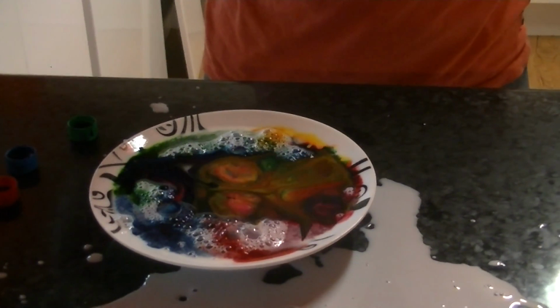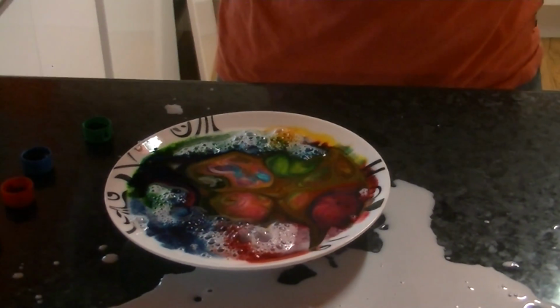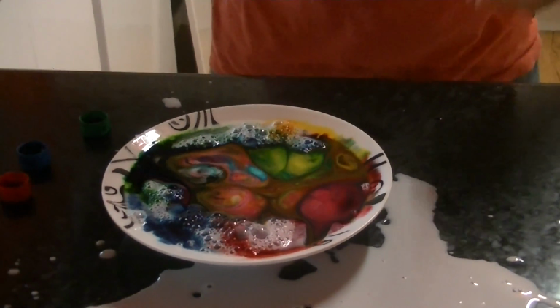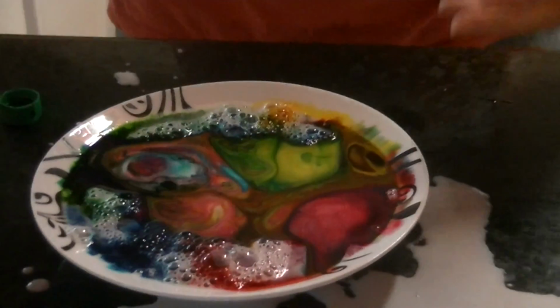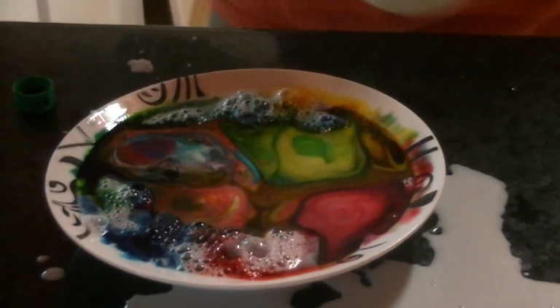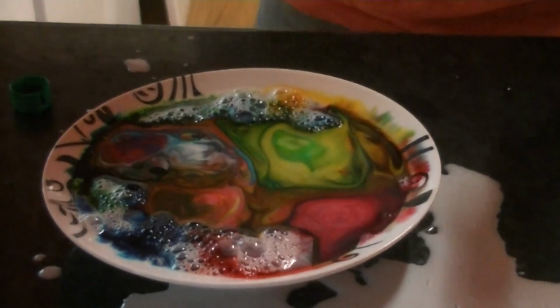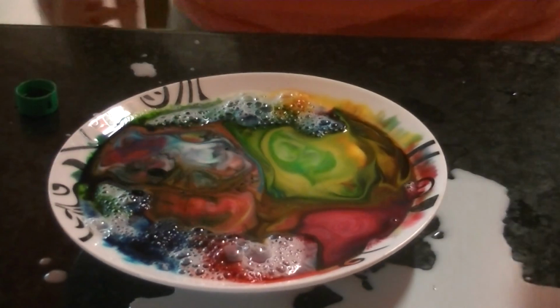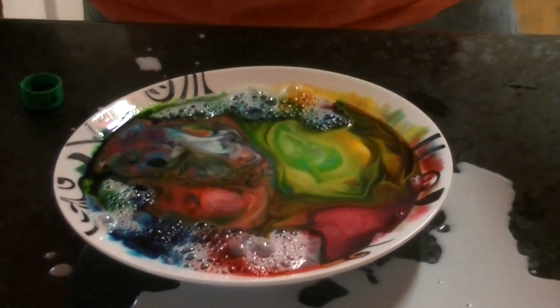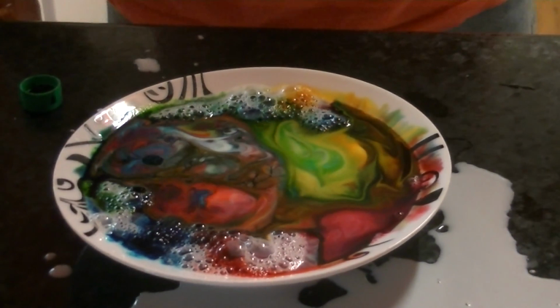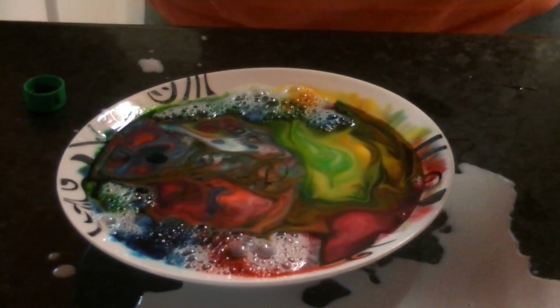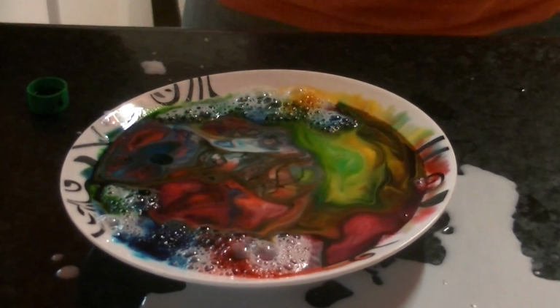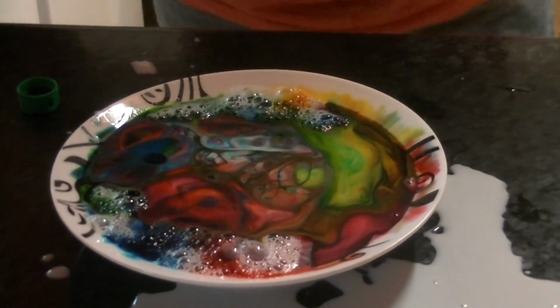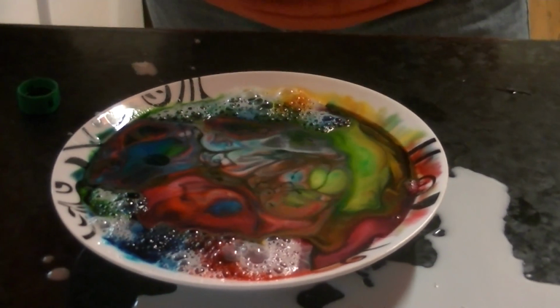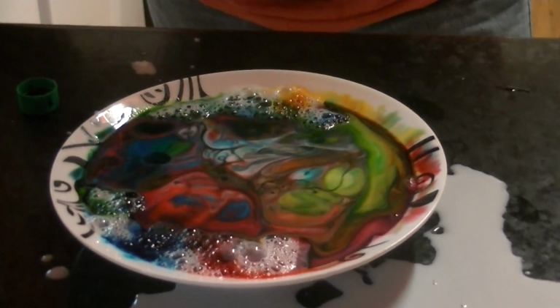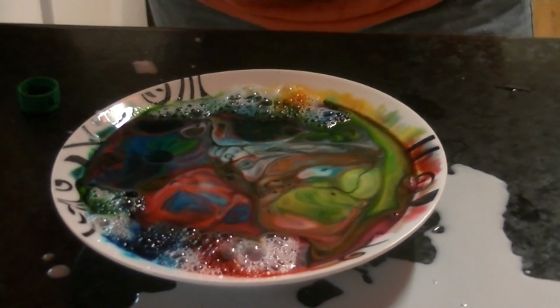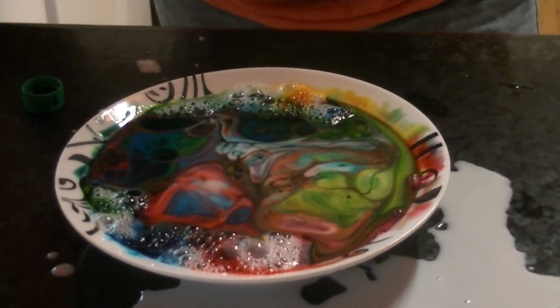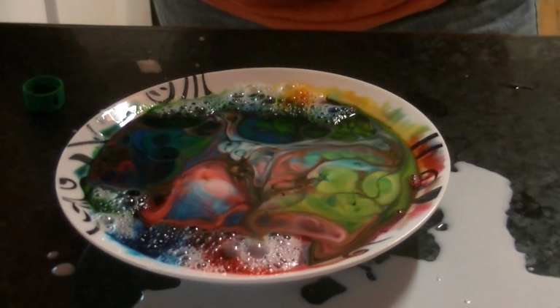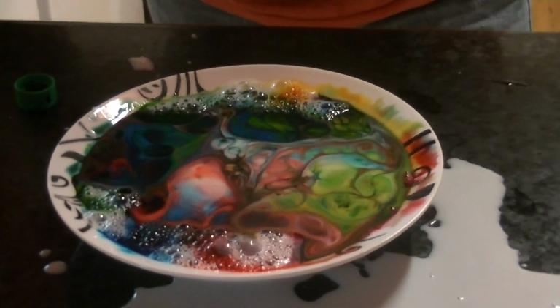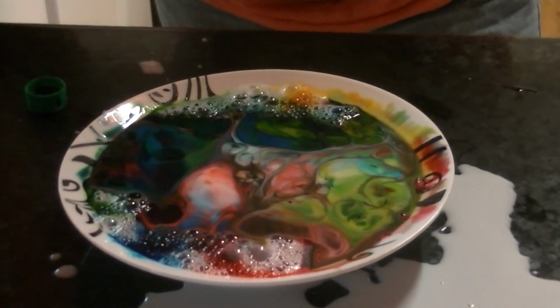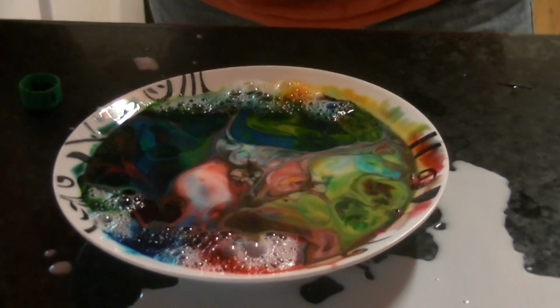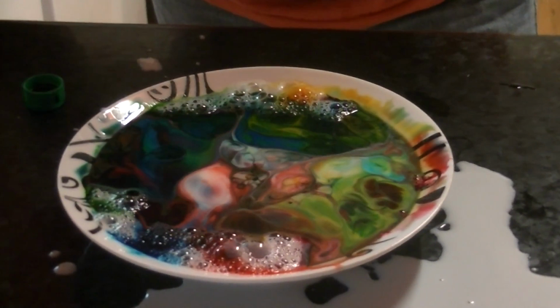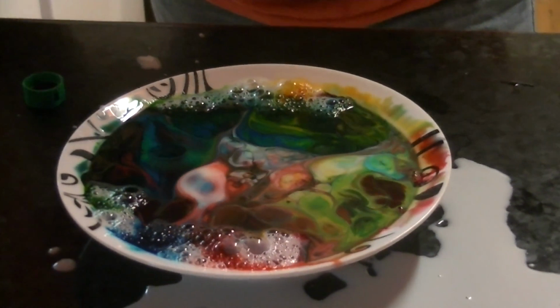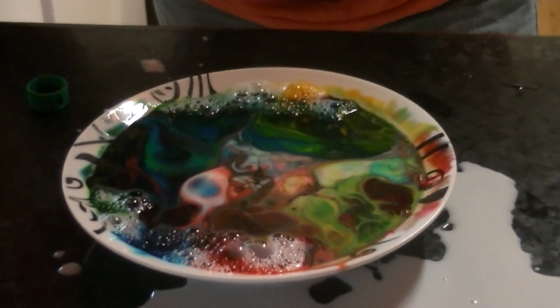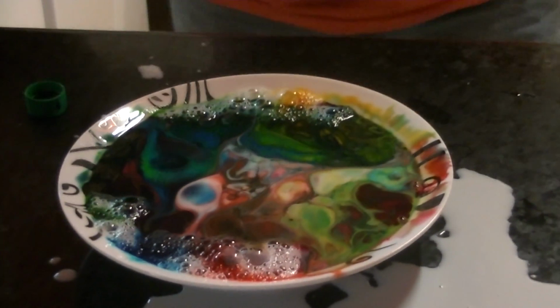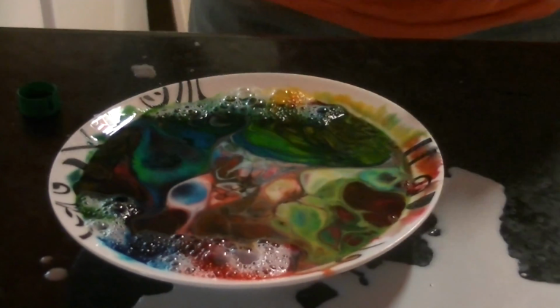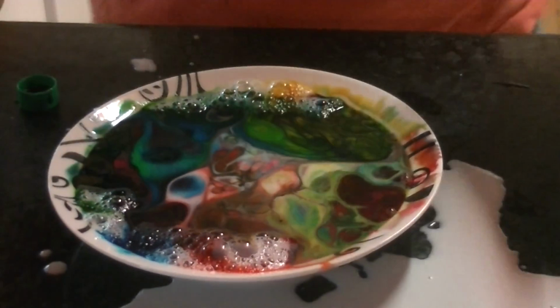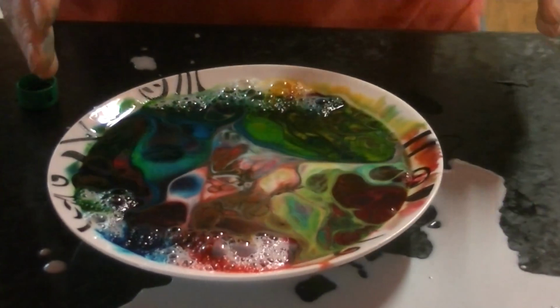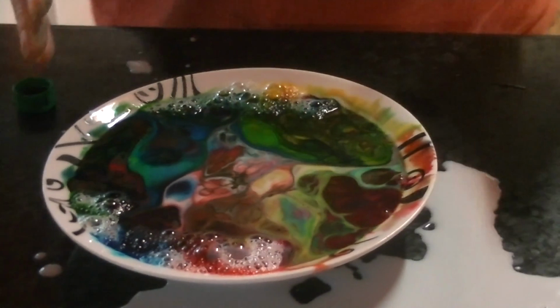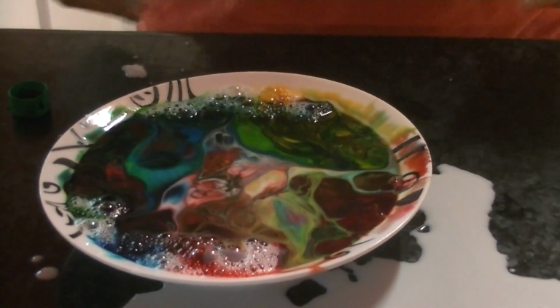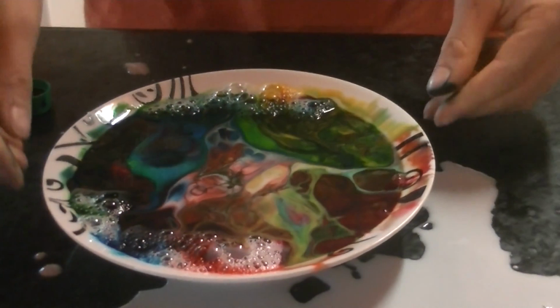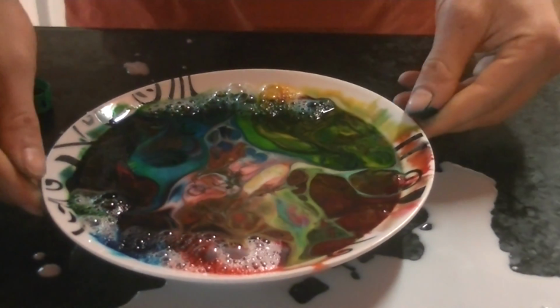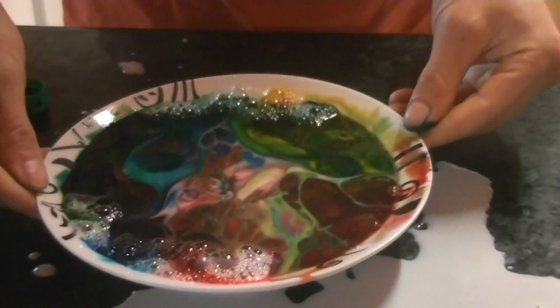It's just like magic — look at those magic swirls. It's hypnotic. All the different colours blending together. This is a great experiment to show your kids.